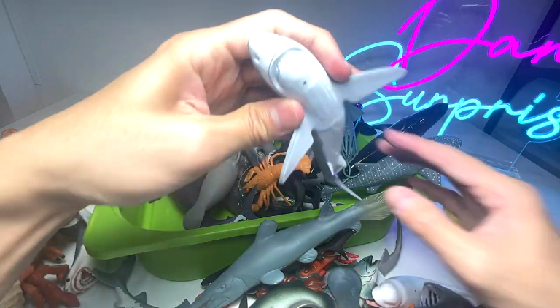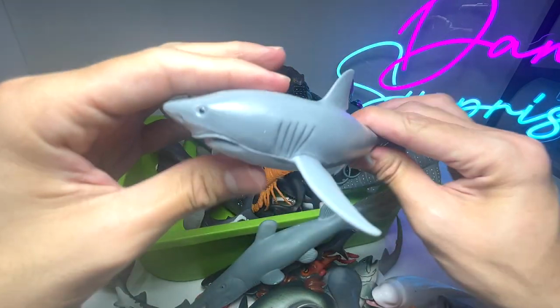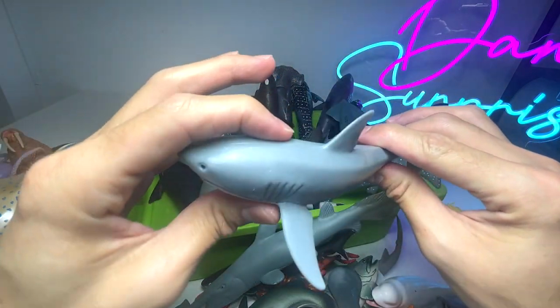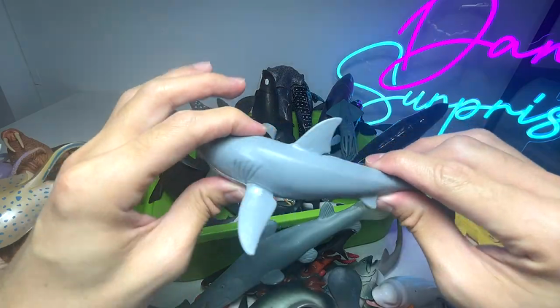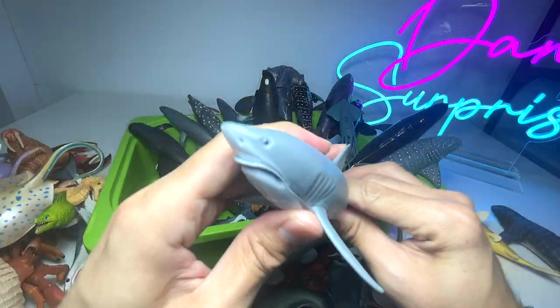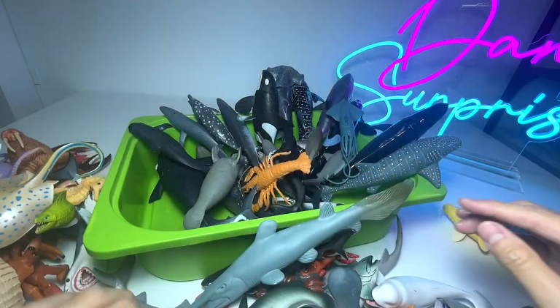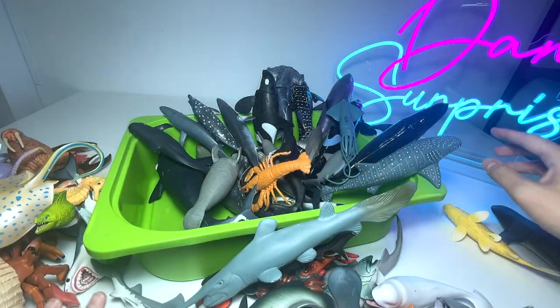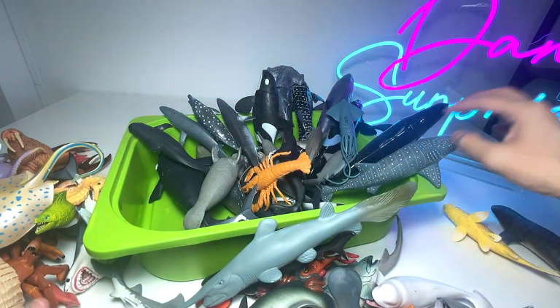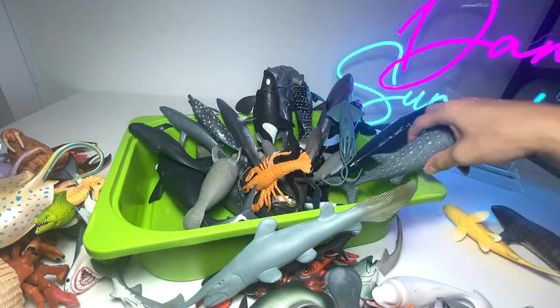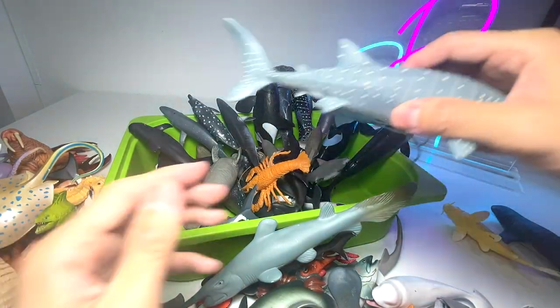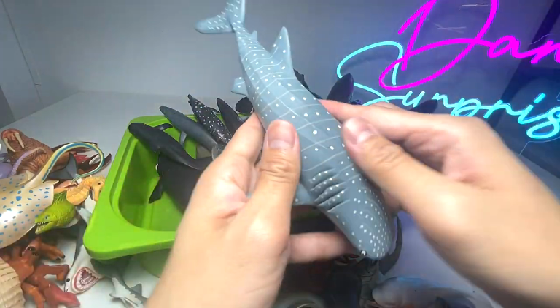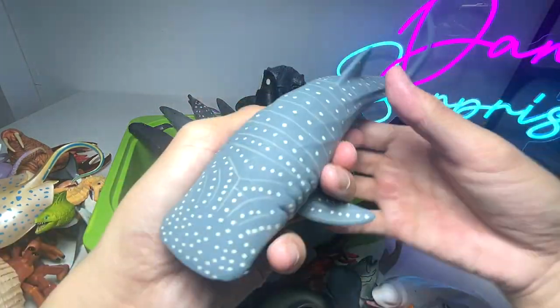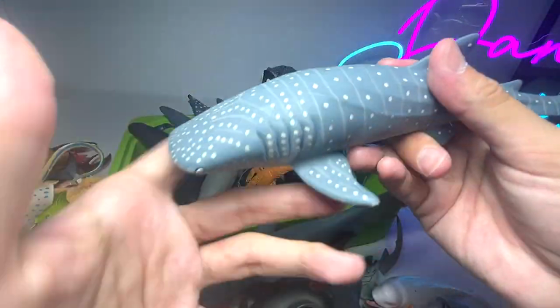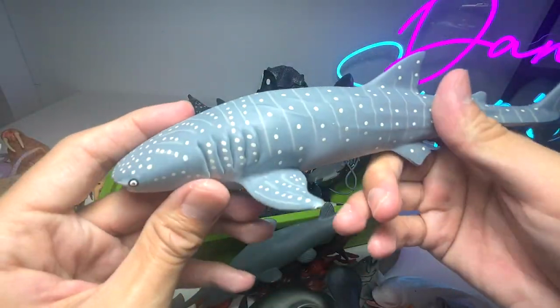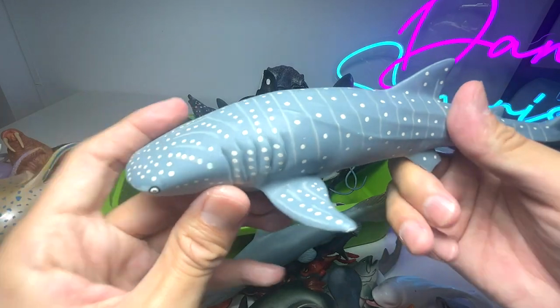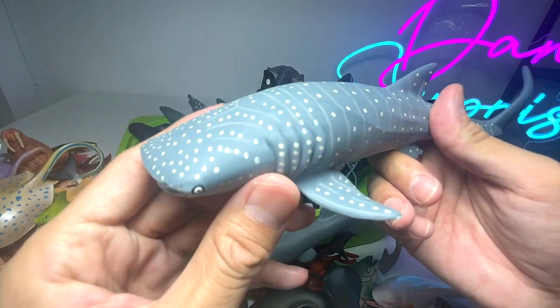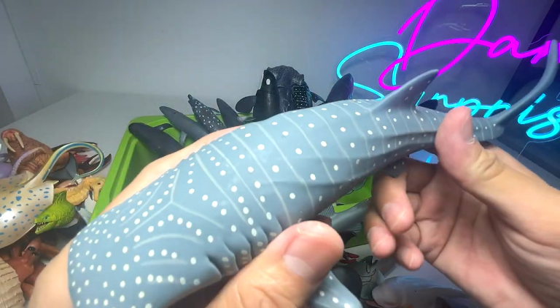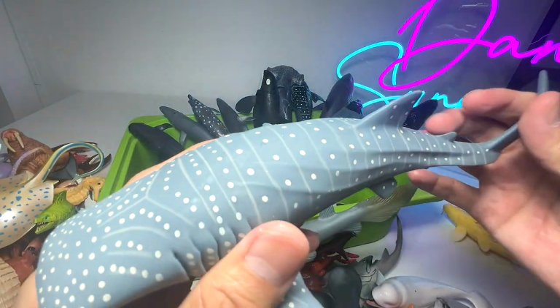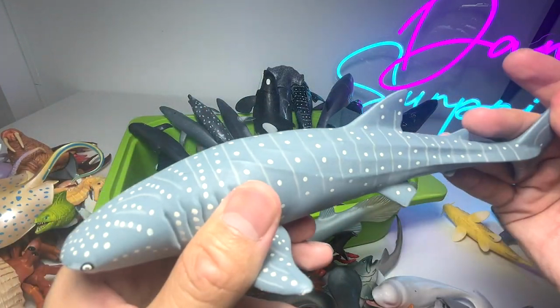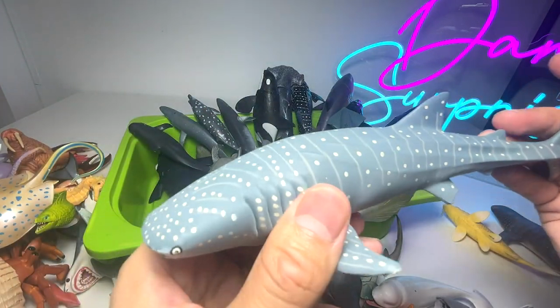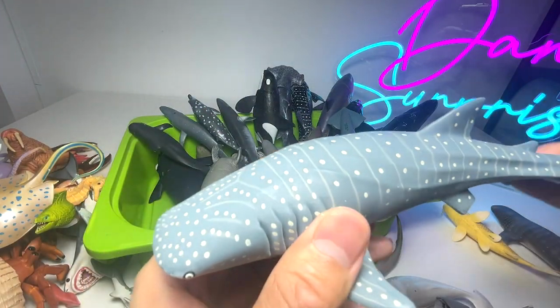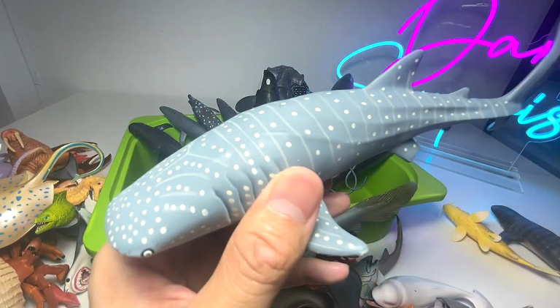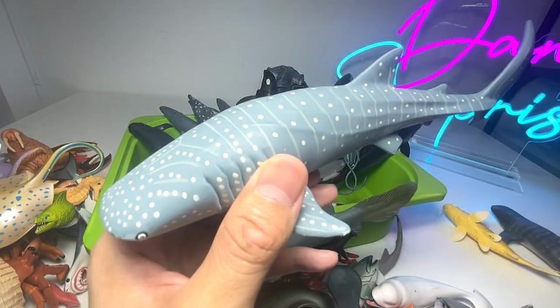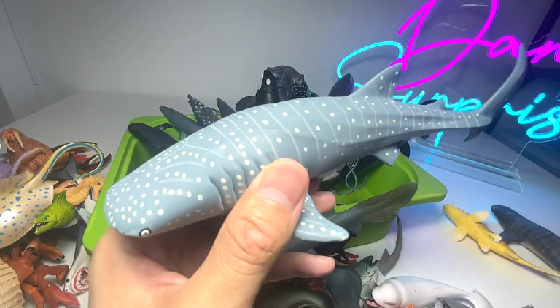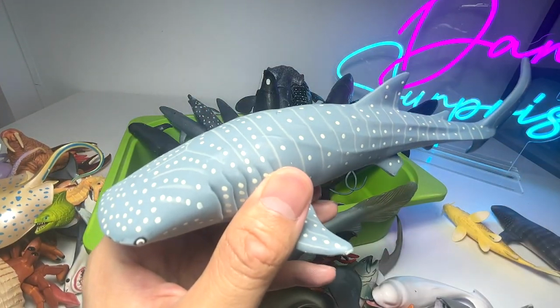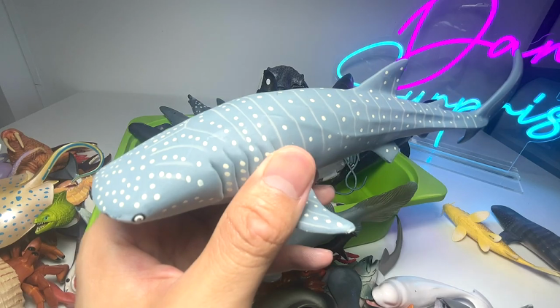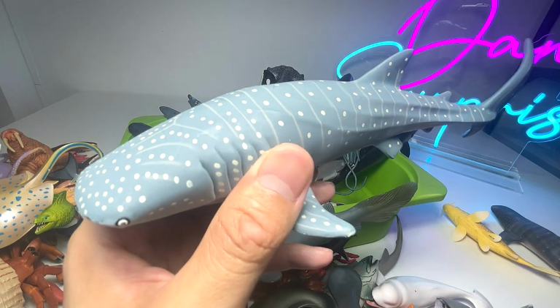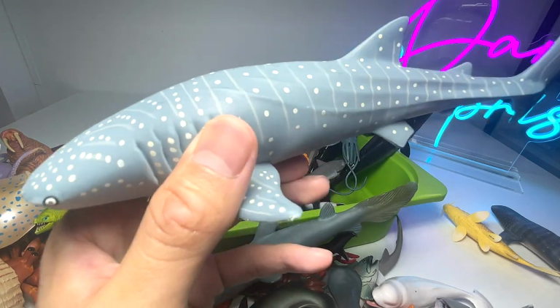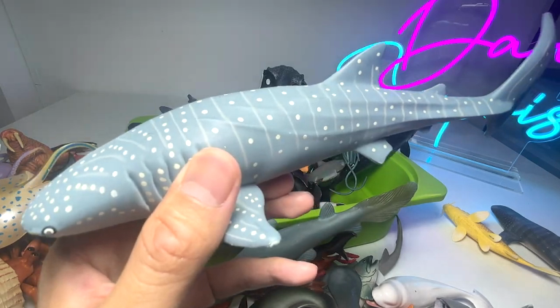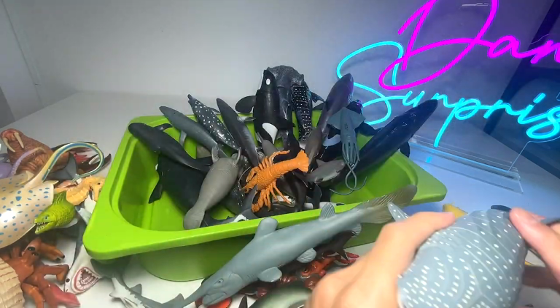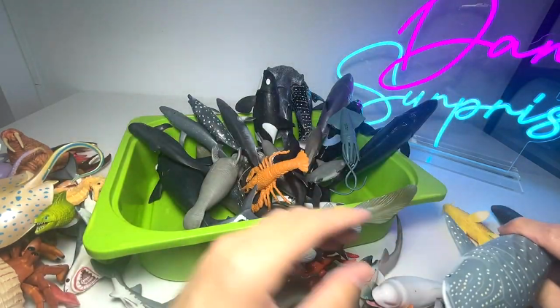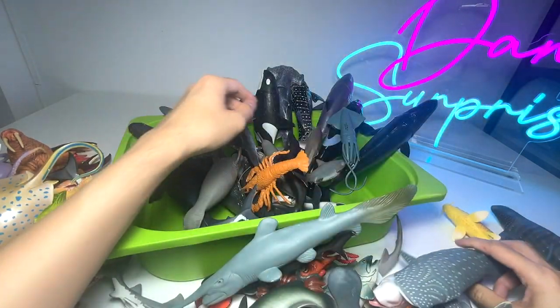We have another great white shark right over here — you guys should know this one. Another beautiful whale shark. Whale sharks are very docile; they feed on krill and shrimp and are very slow swimmers, like I've mentioned.